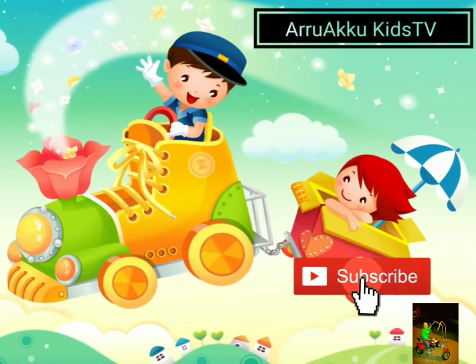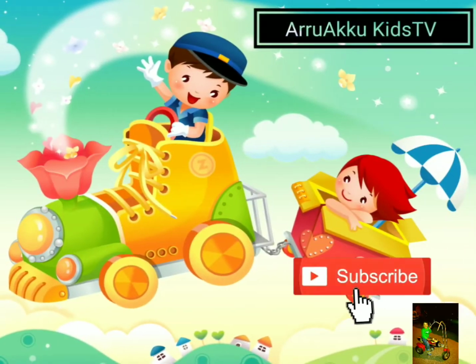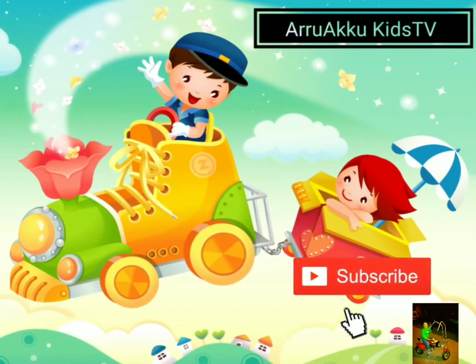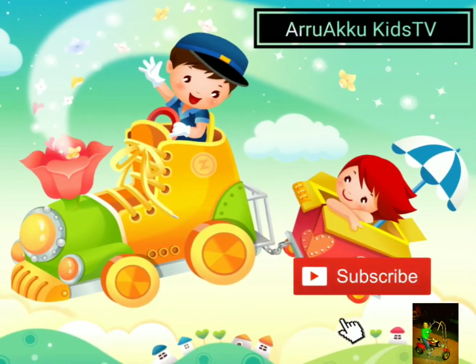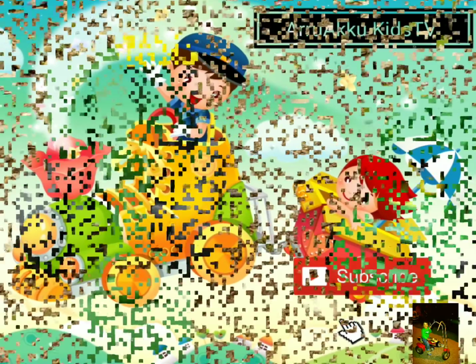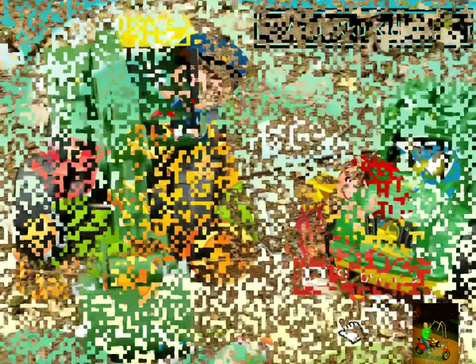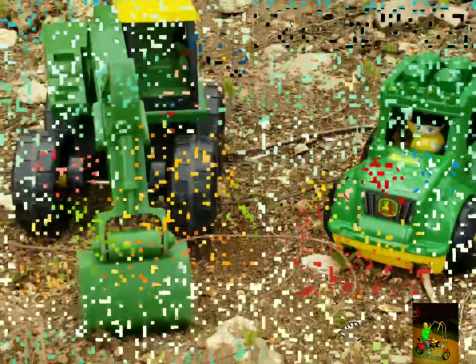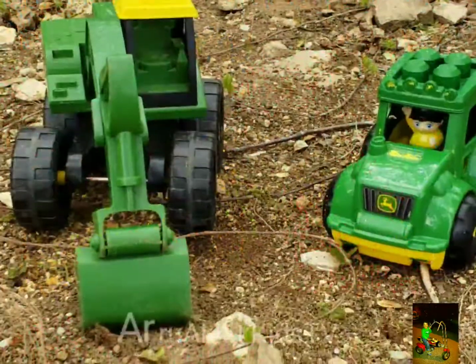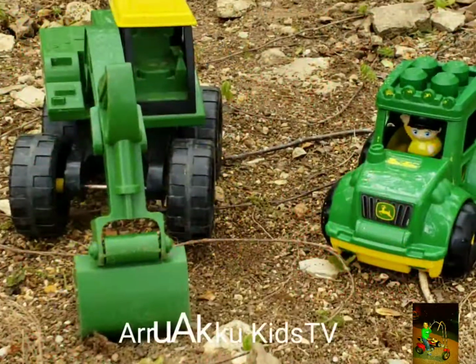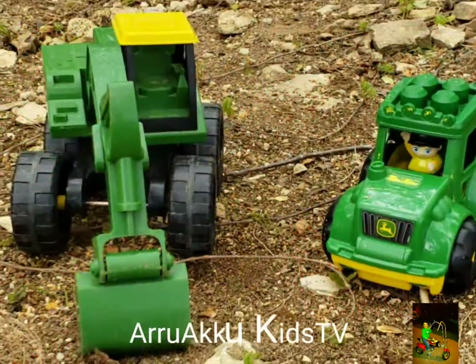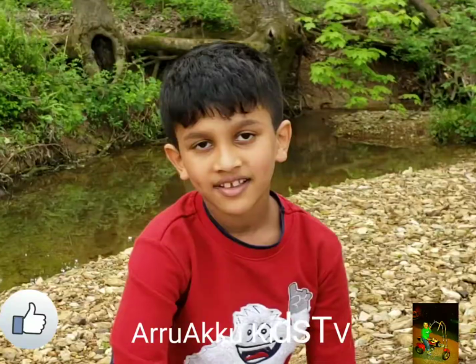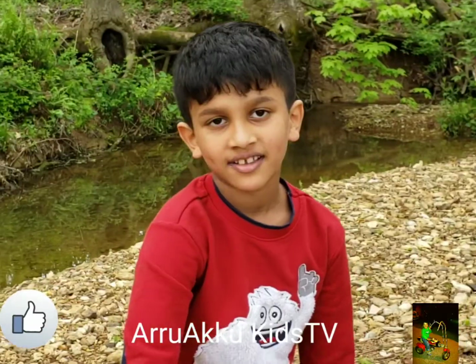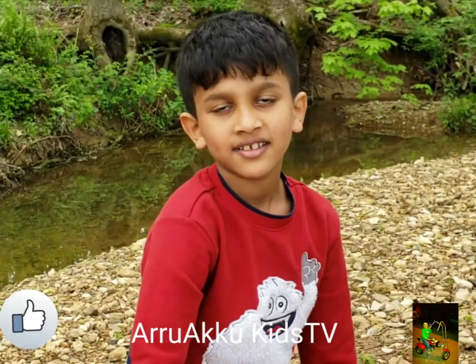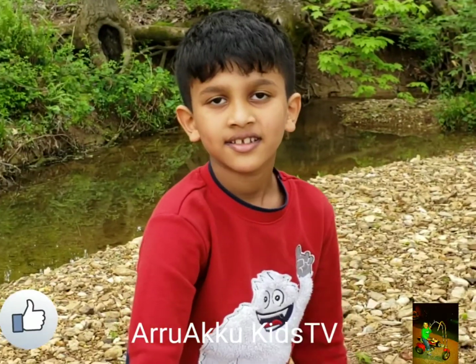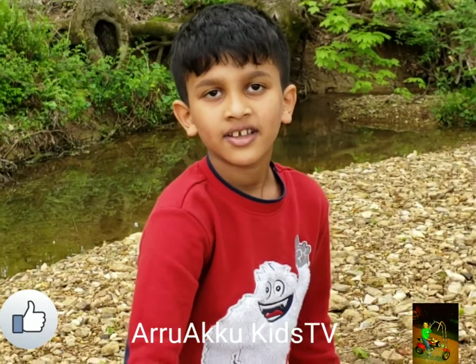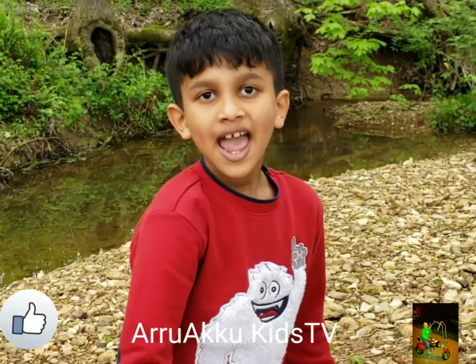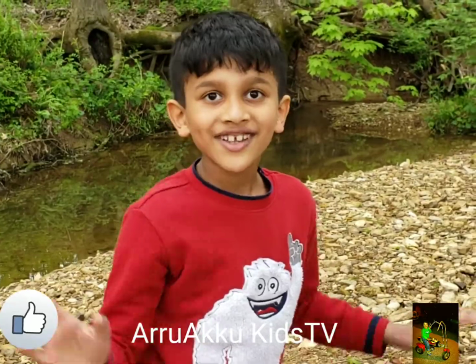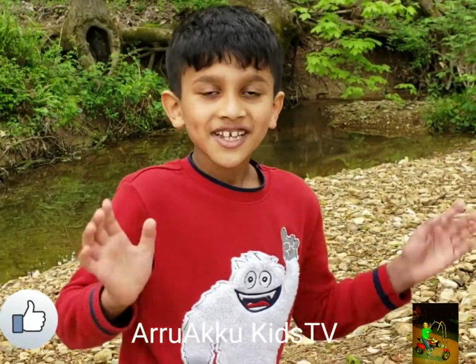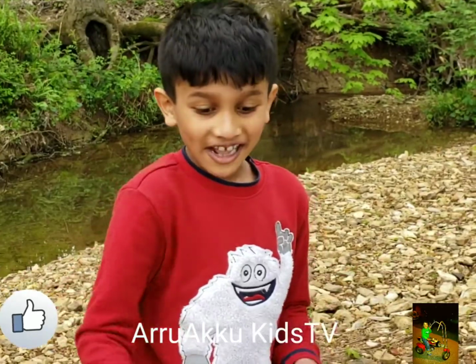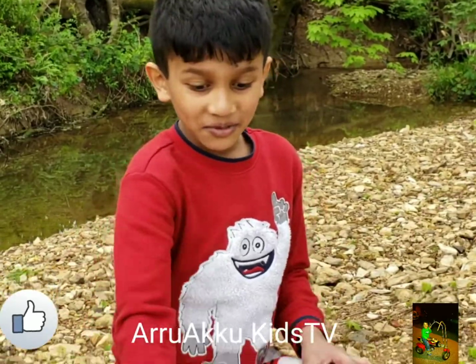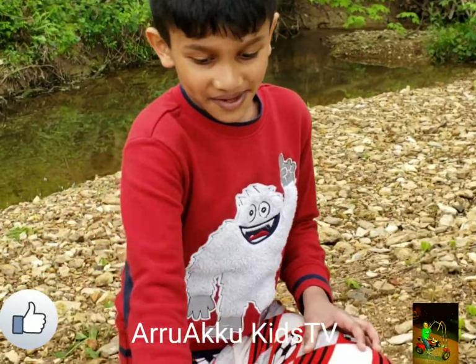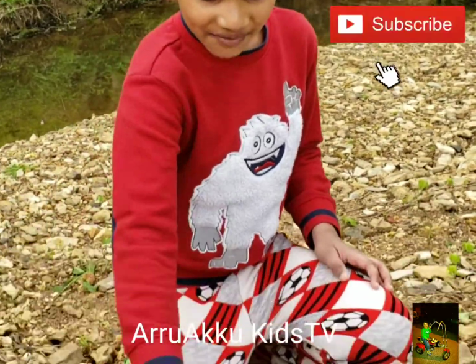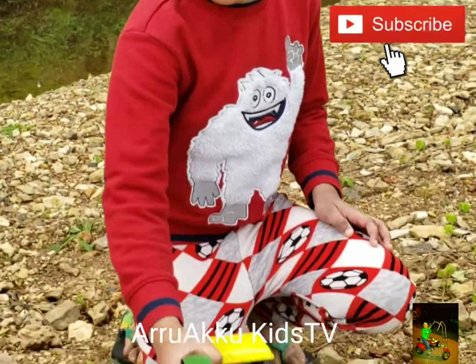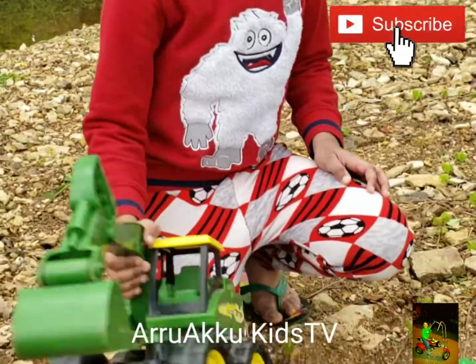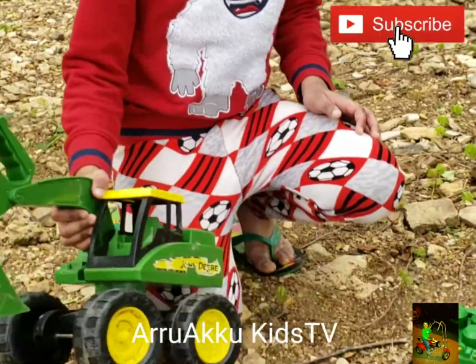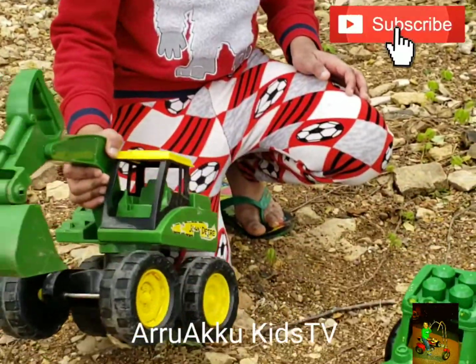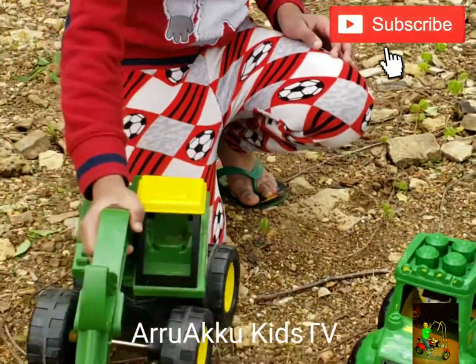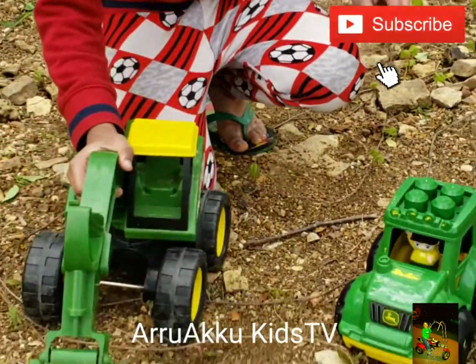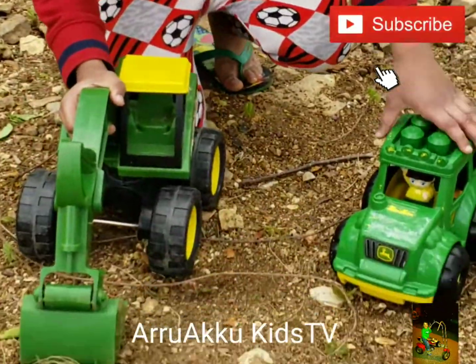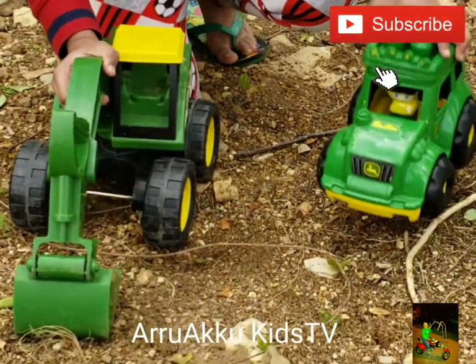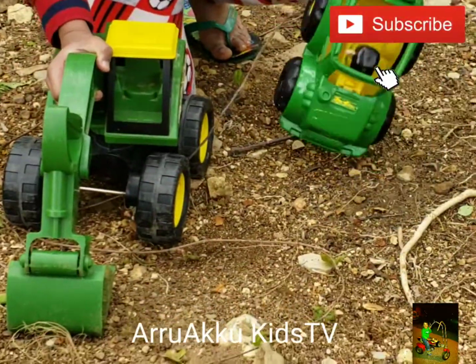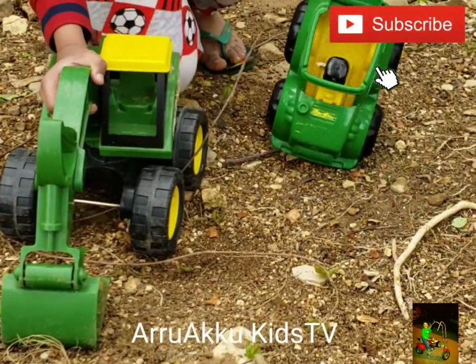Welcome to our Agu Kisti! Hi friends! Today look what we have! We have a John Deere Excavator and we have a John Deere Tractor.